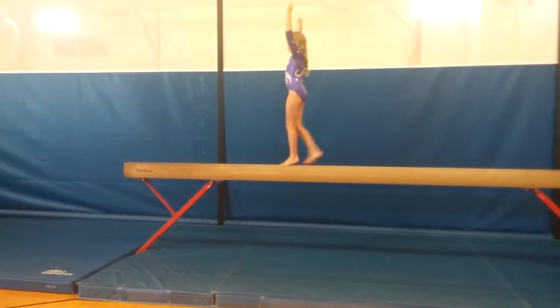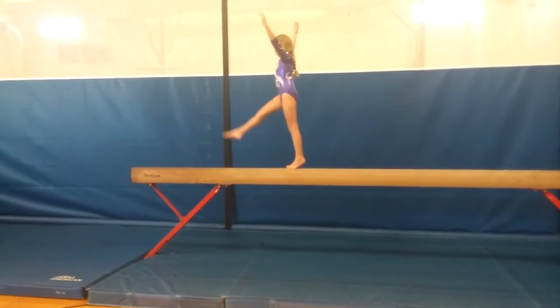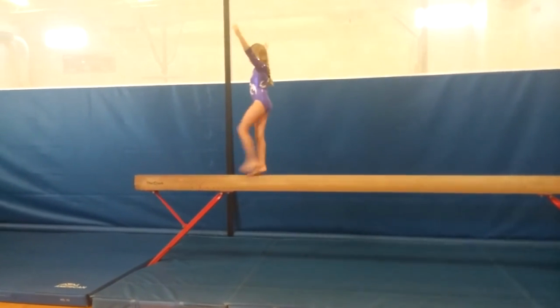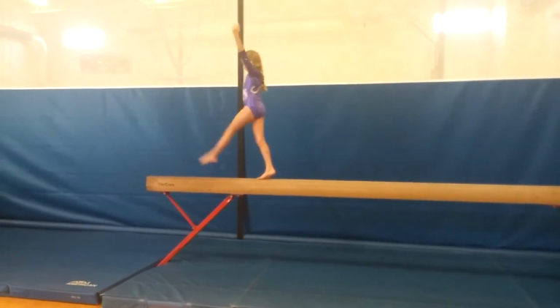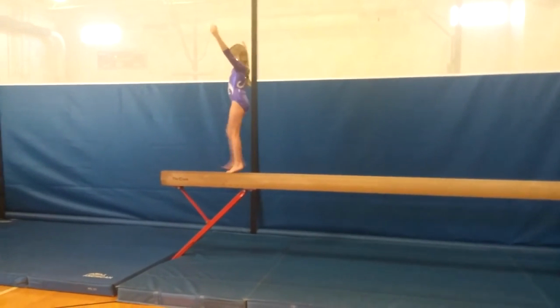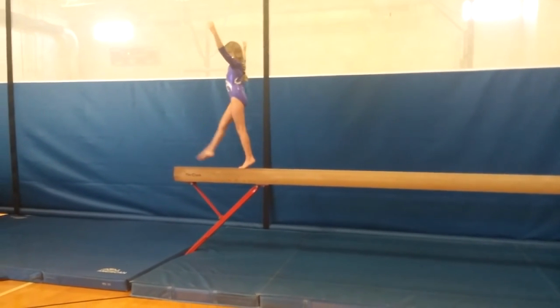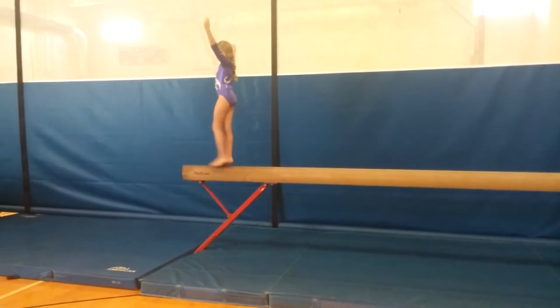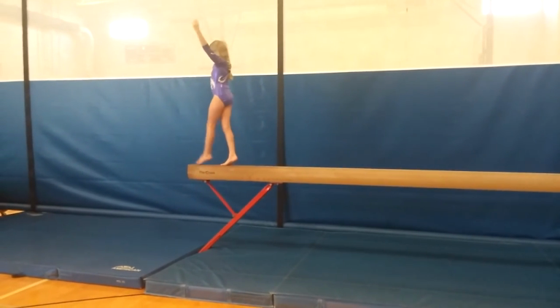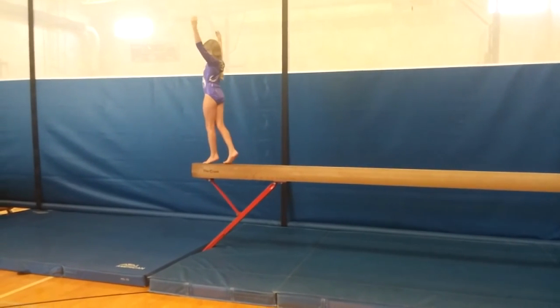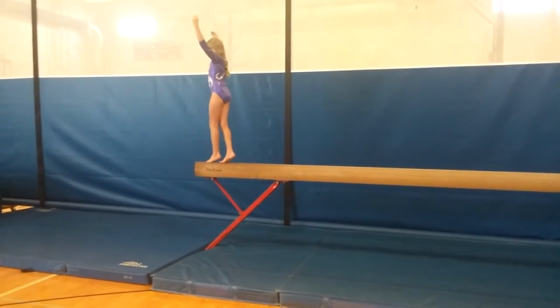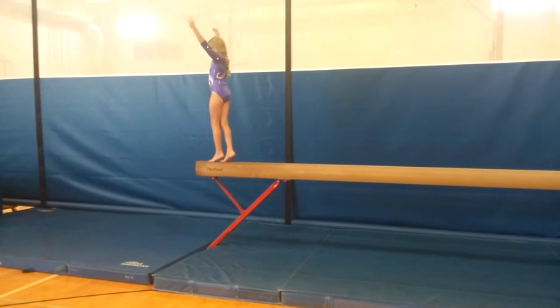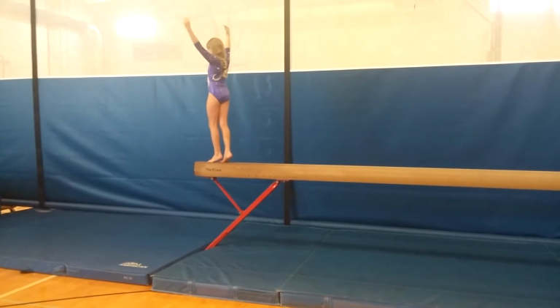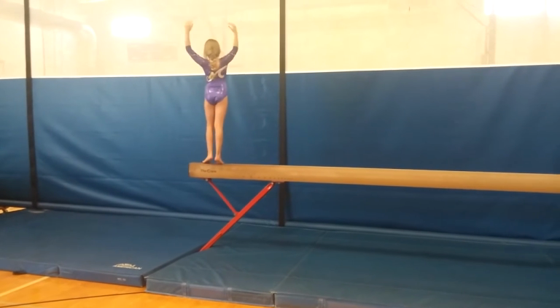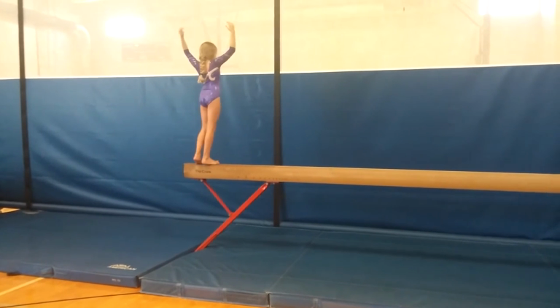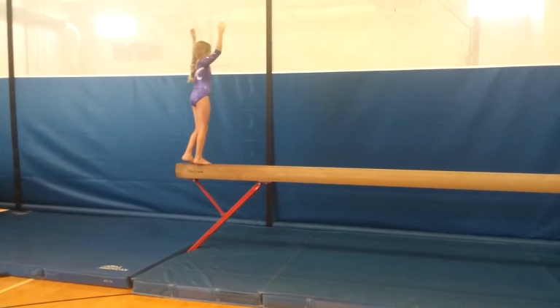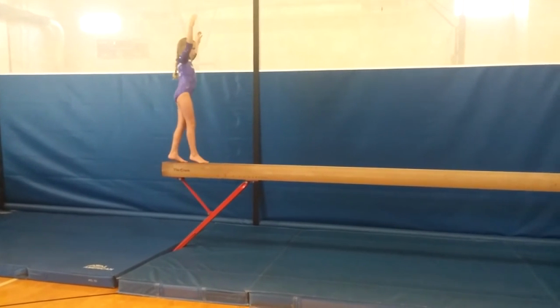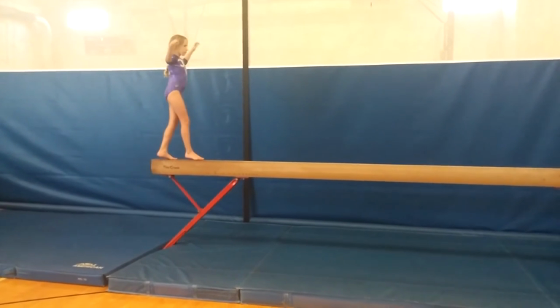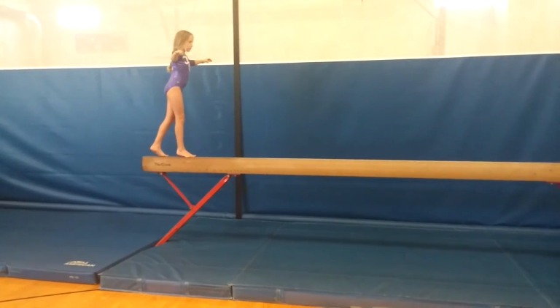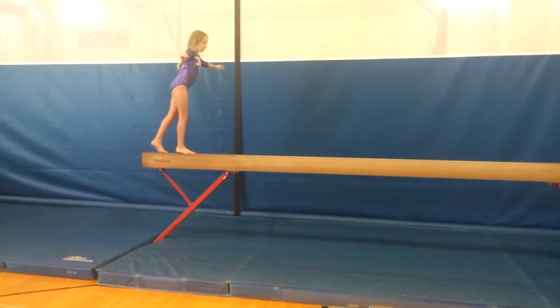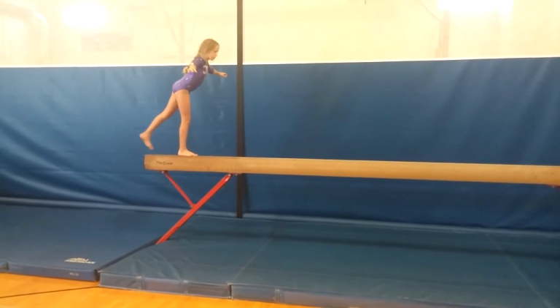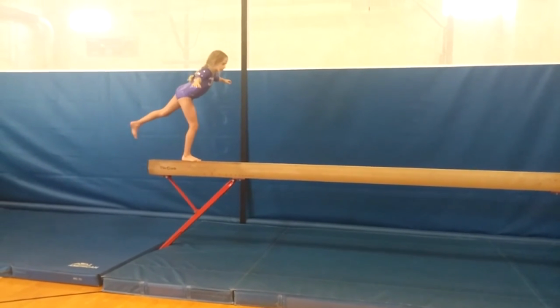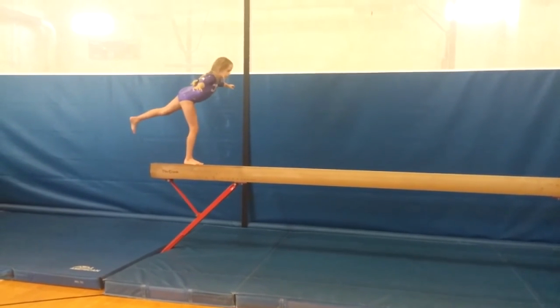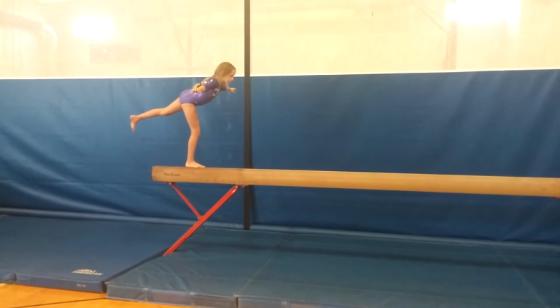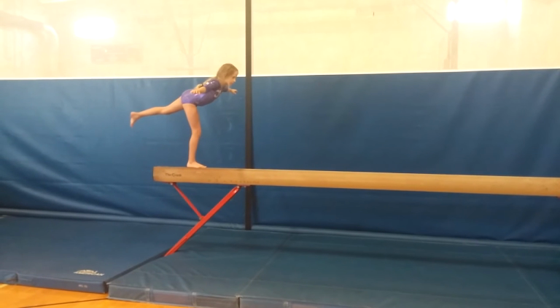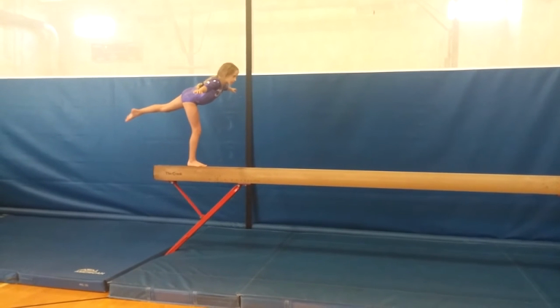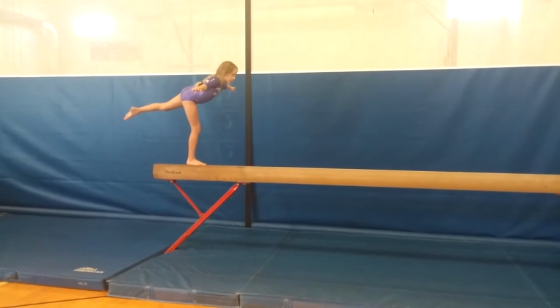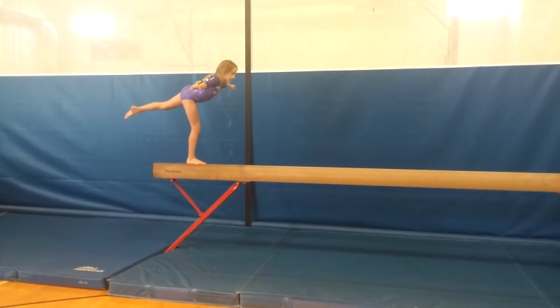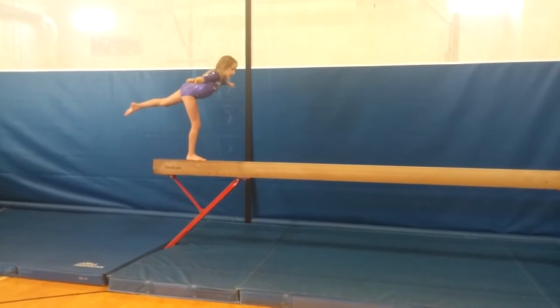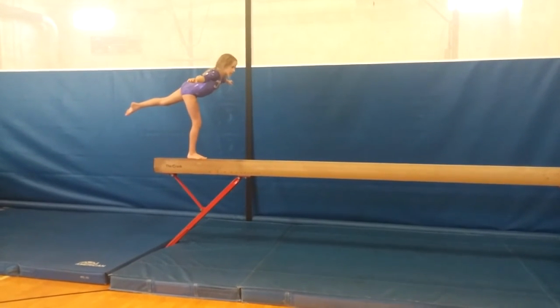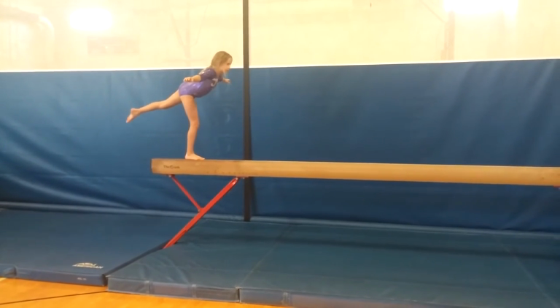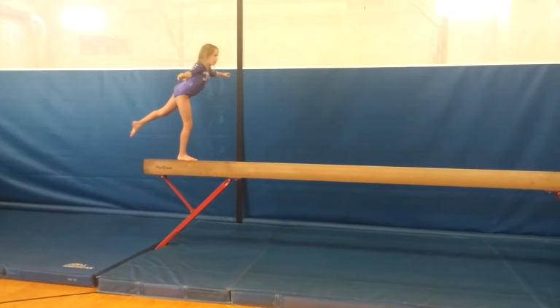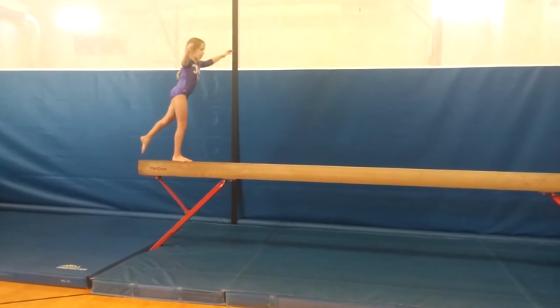Pivot, arabesque, point that toe. Good, all right. Sideways relevé.